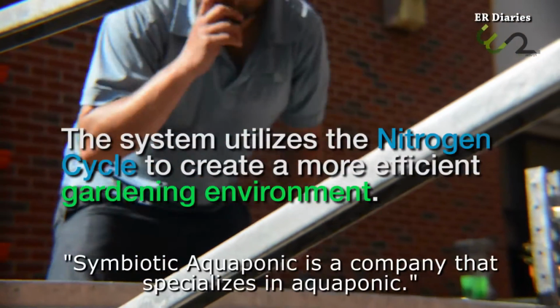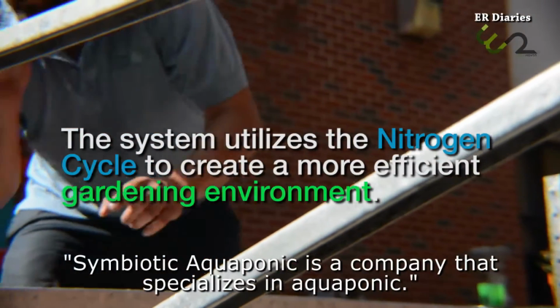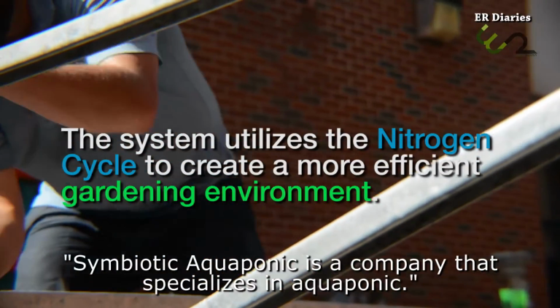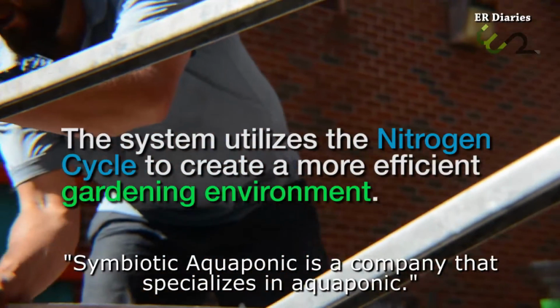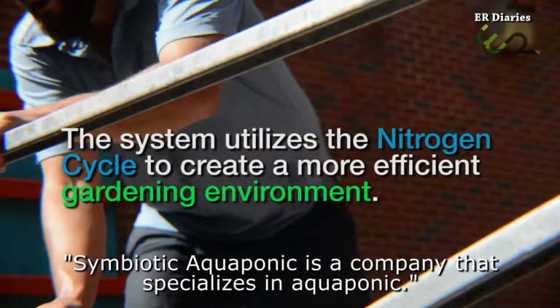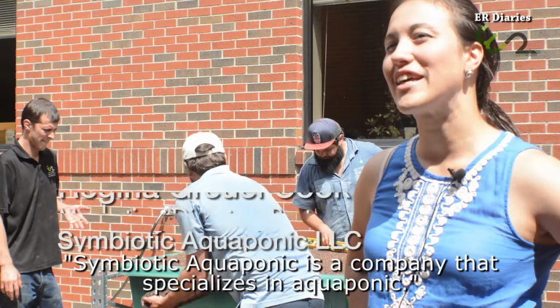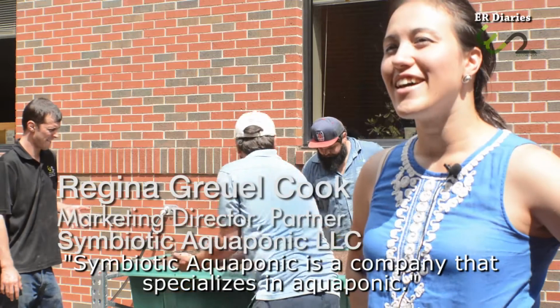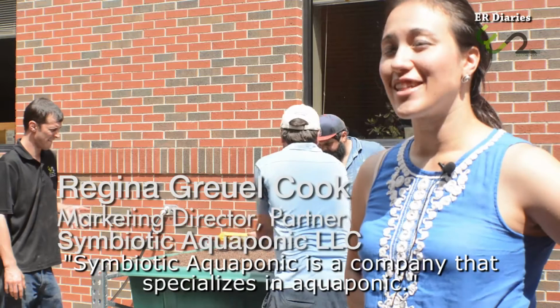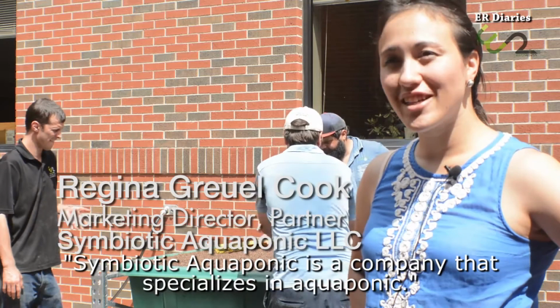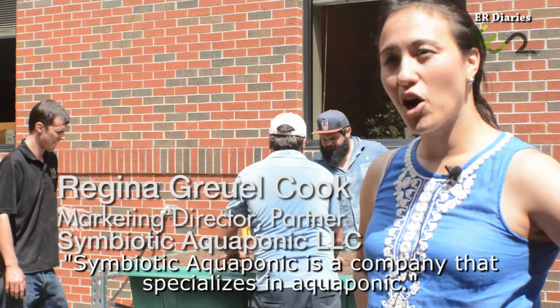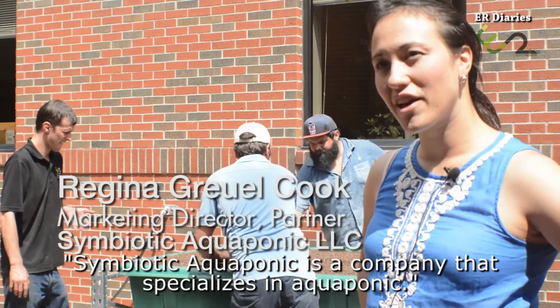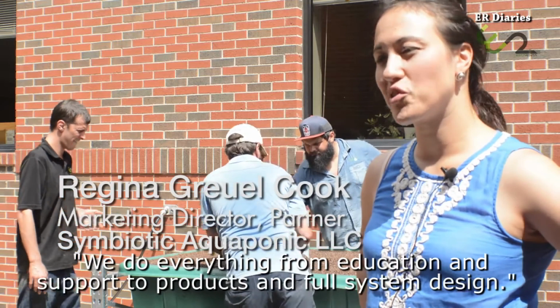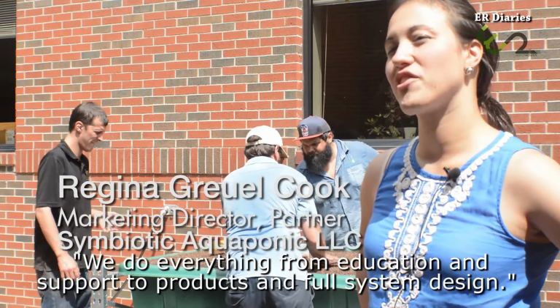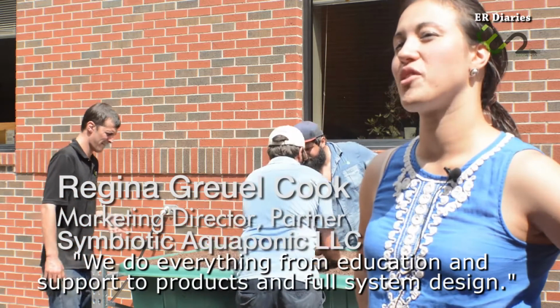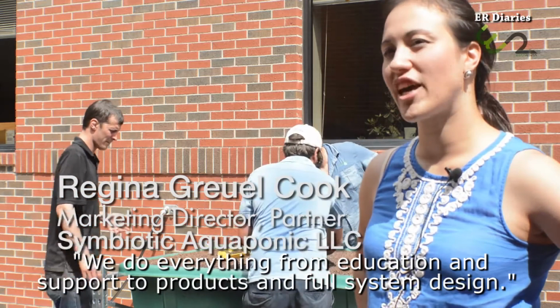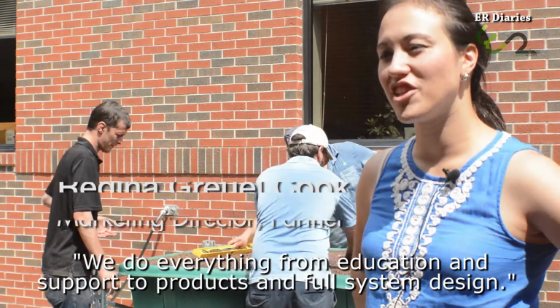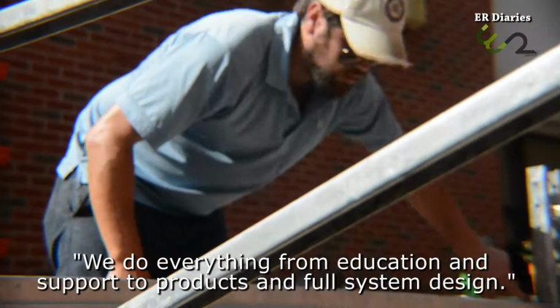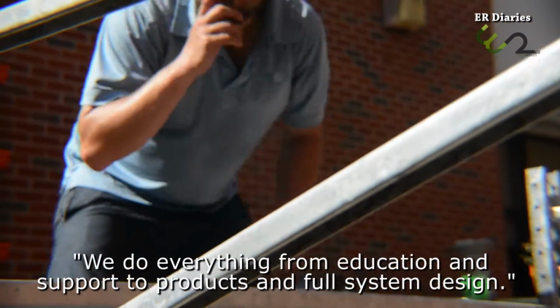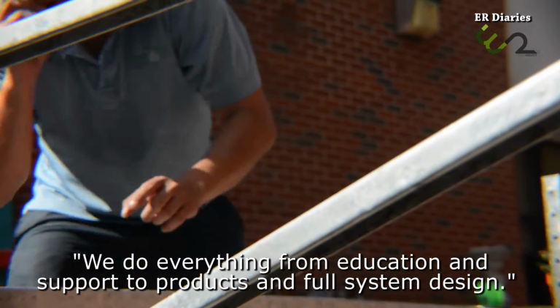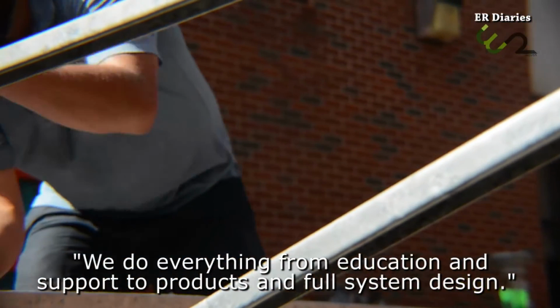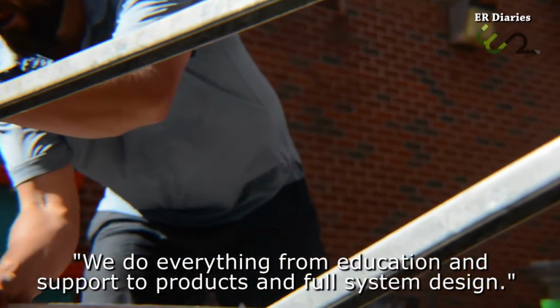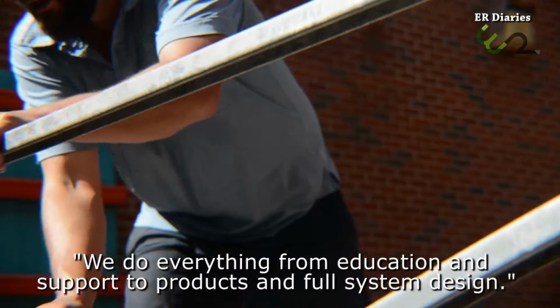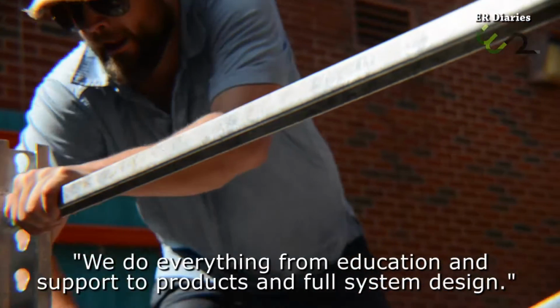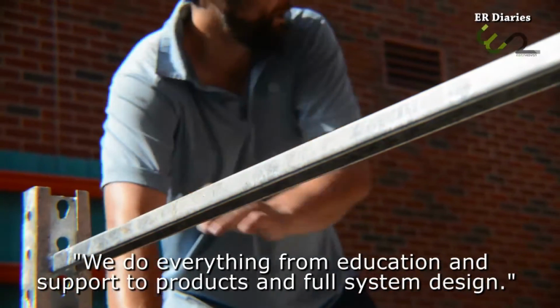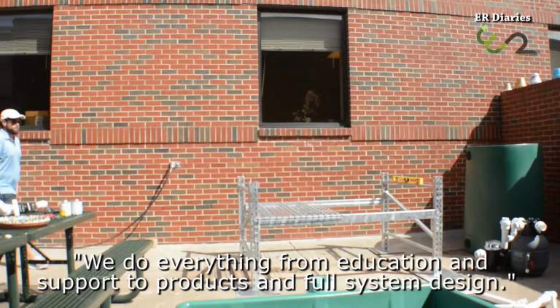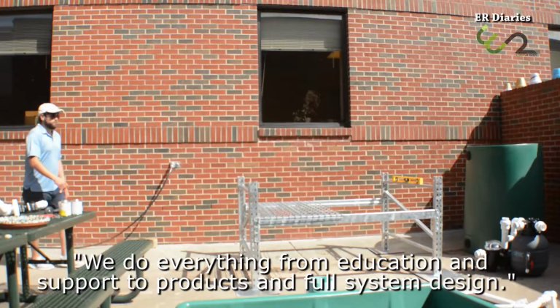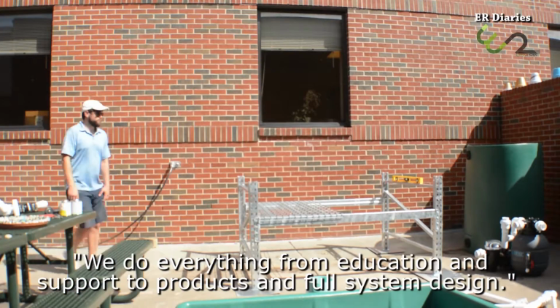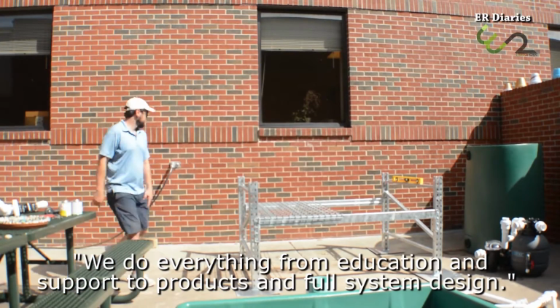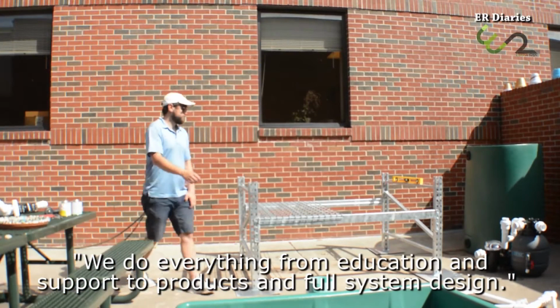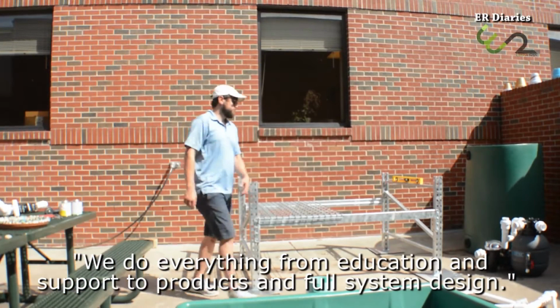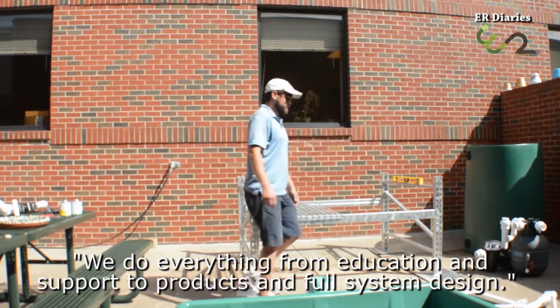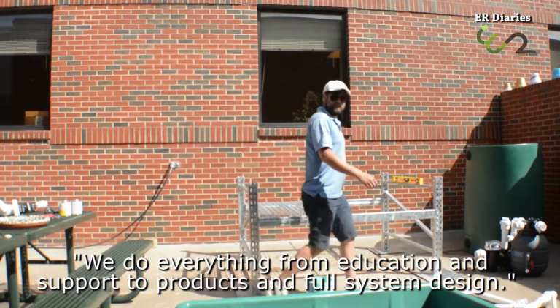Symbiotic Aquaponics is a company that specializes in aquaponics. We do everything from education and support to products and full system design.